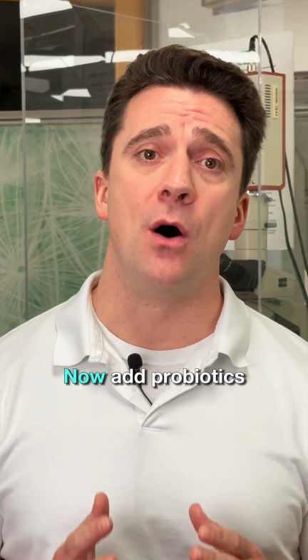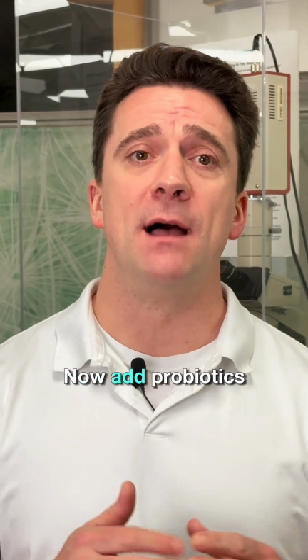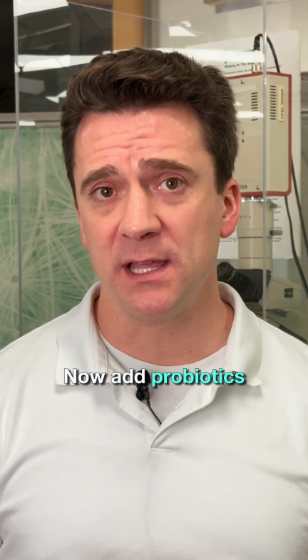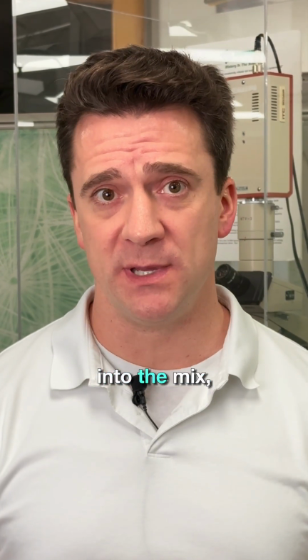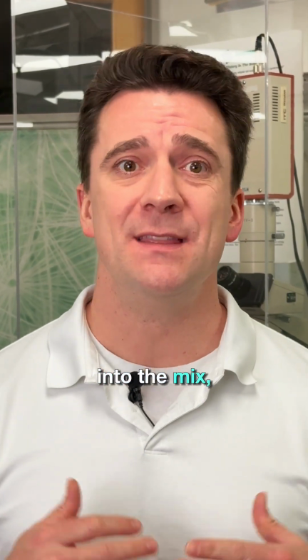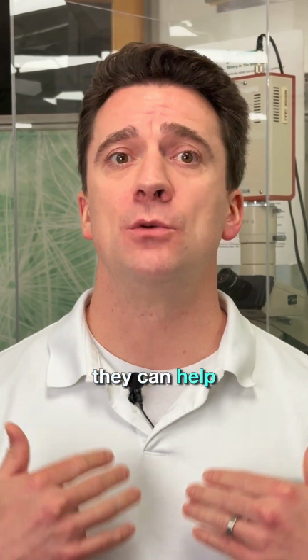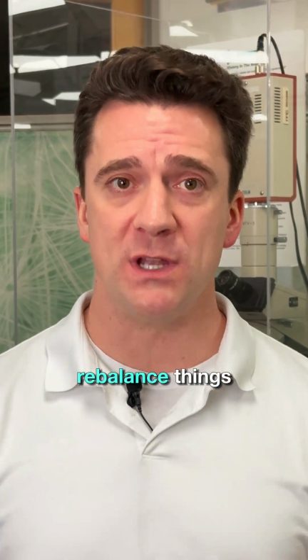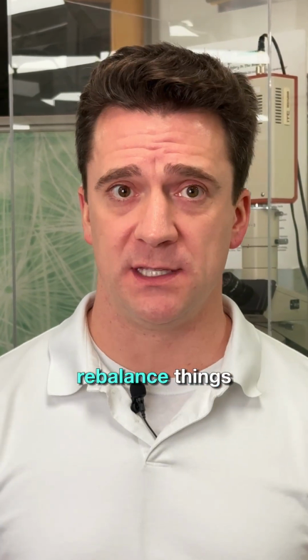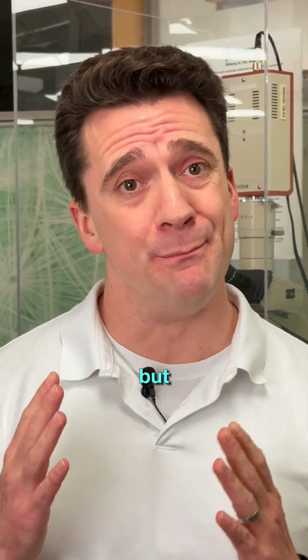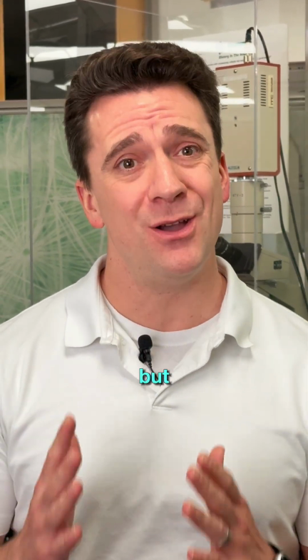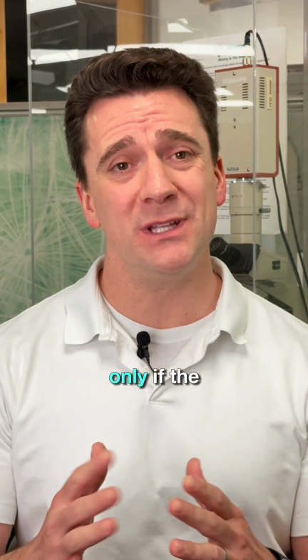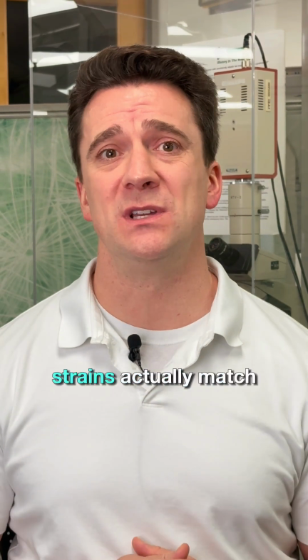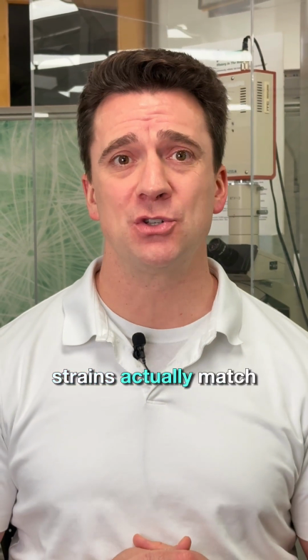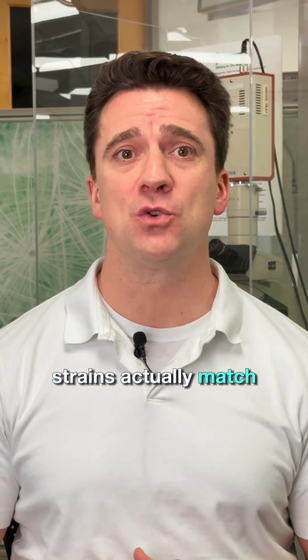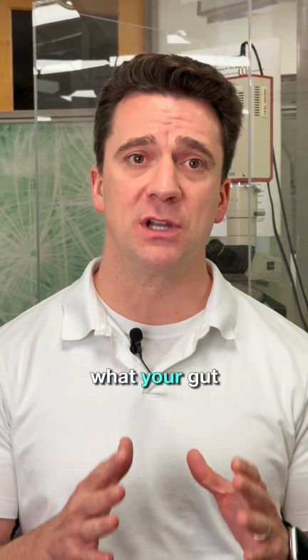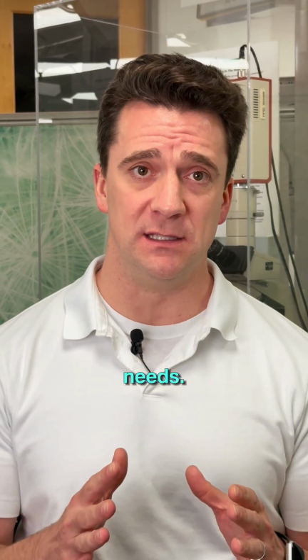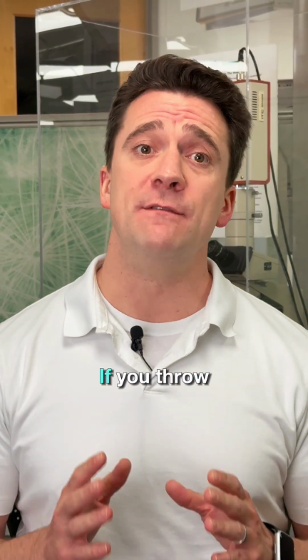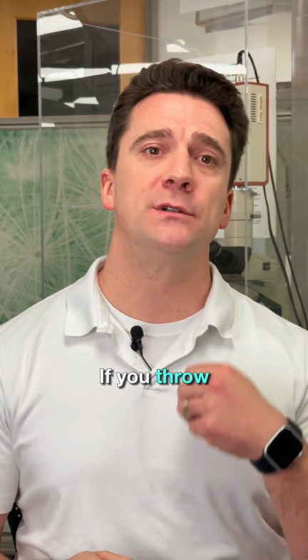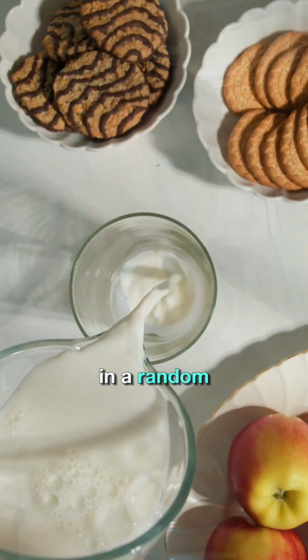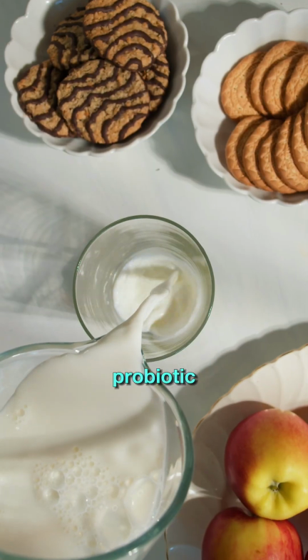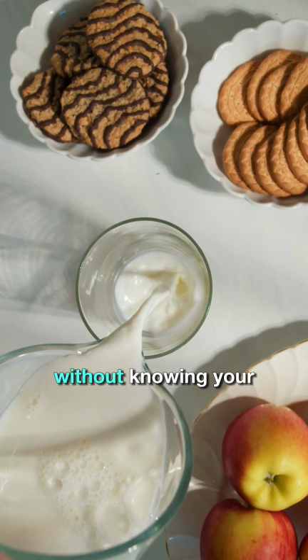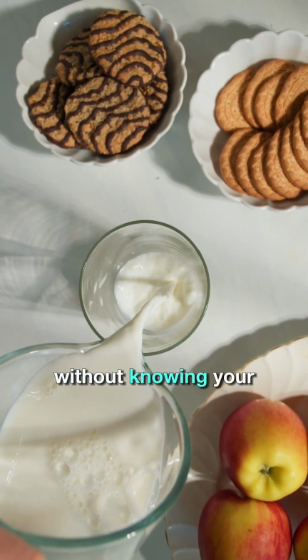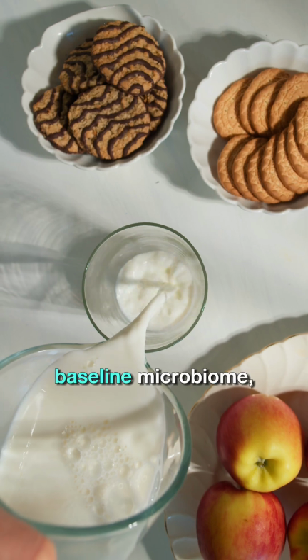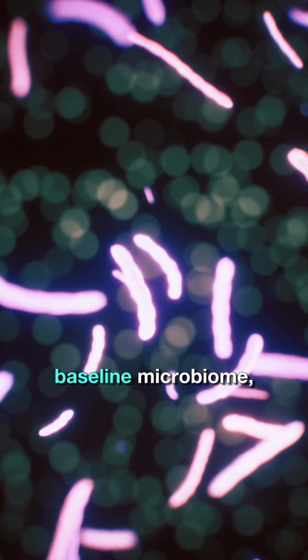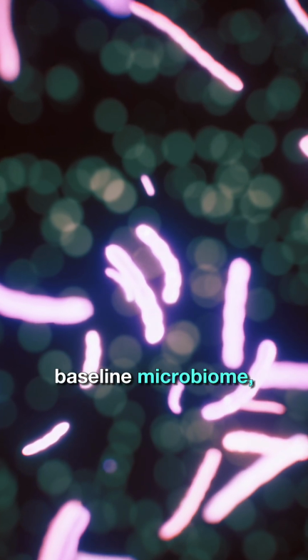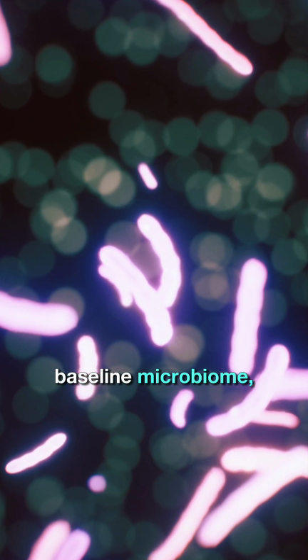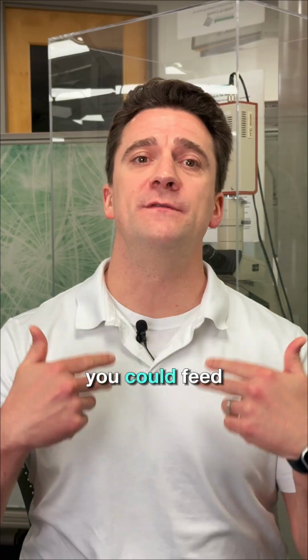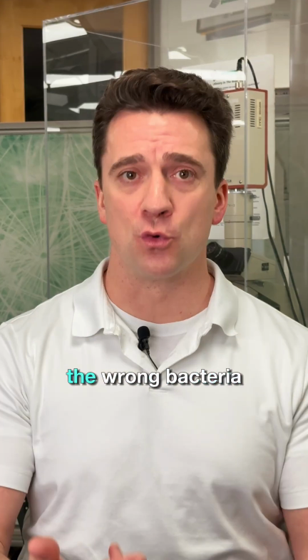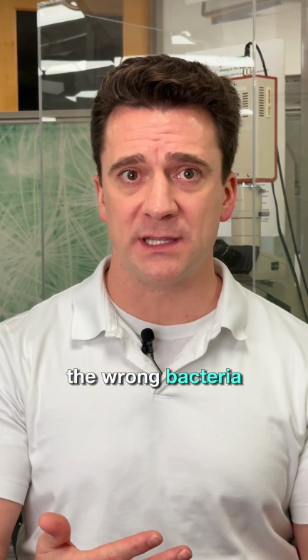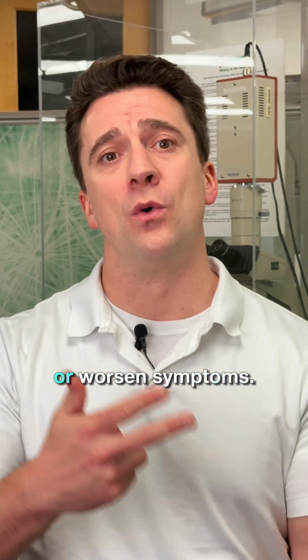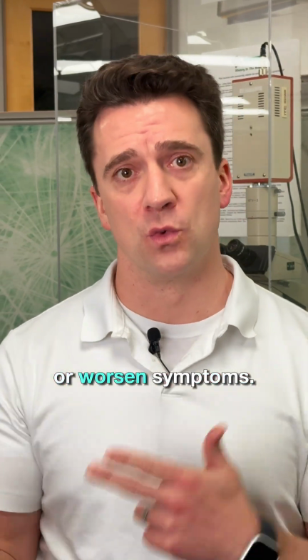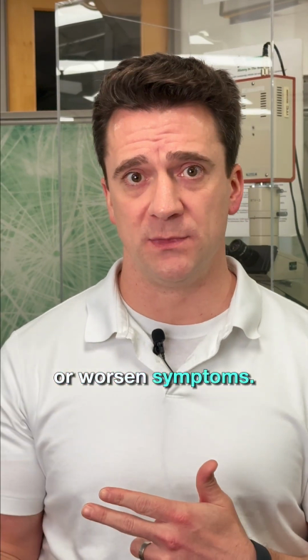Now, add probiotics into the mix — they can help rebalance things, but only if the strains actually match what your gut needs. If you throw in a random probiotic without knowing your baseline microbiome, you could feed the wrong bacteria or worsen symptoms.